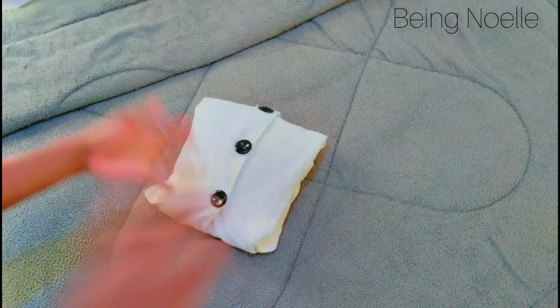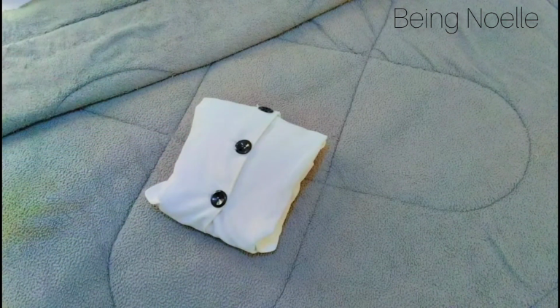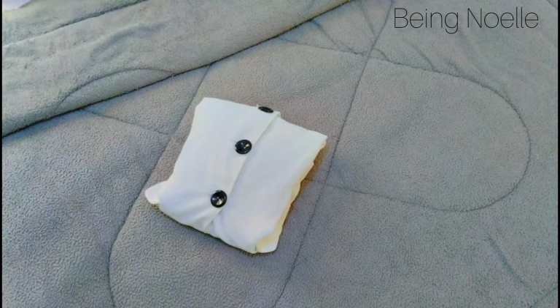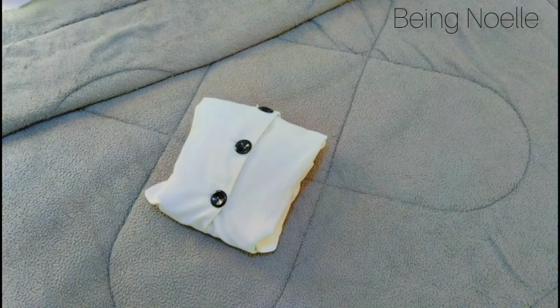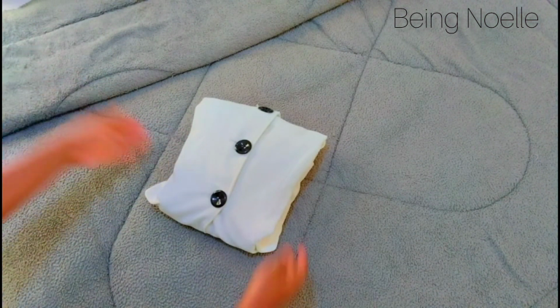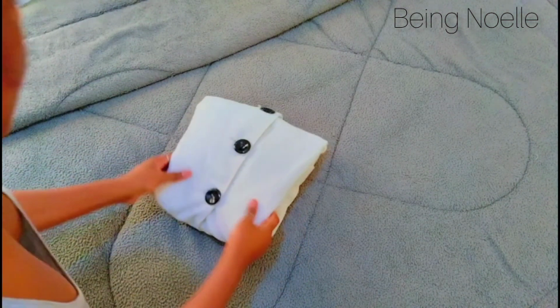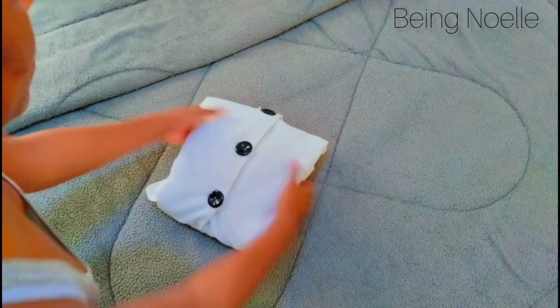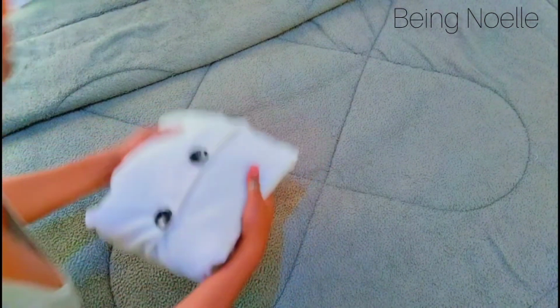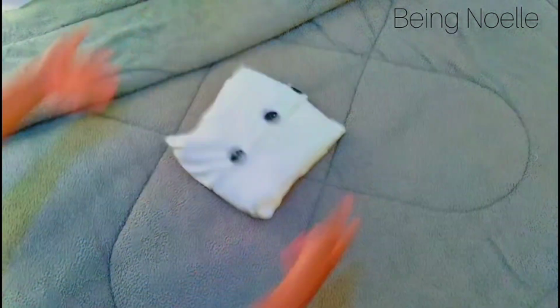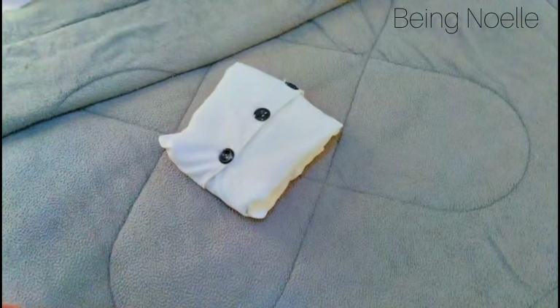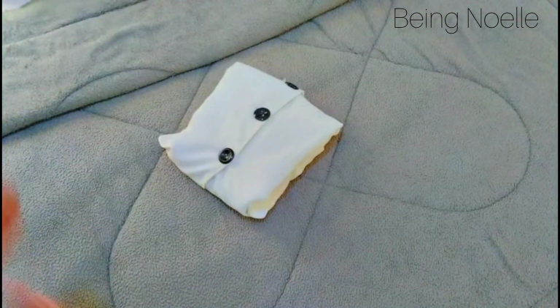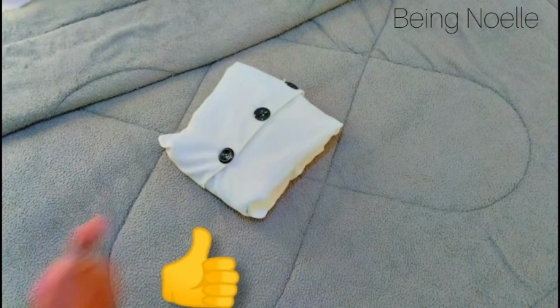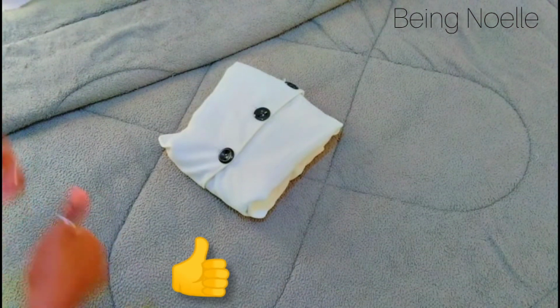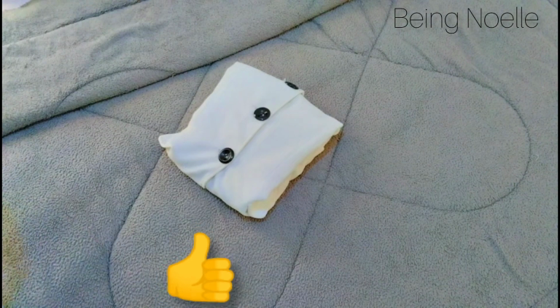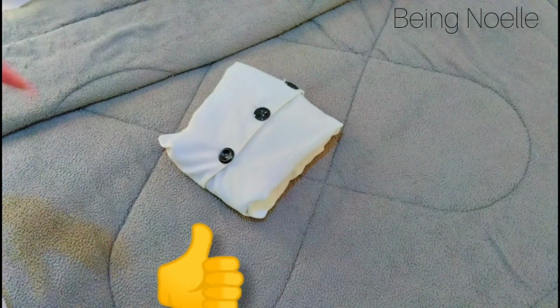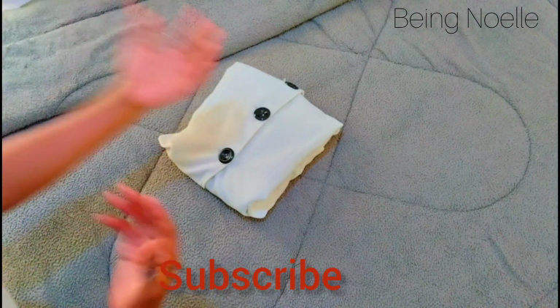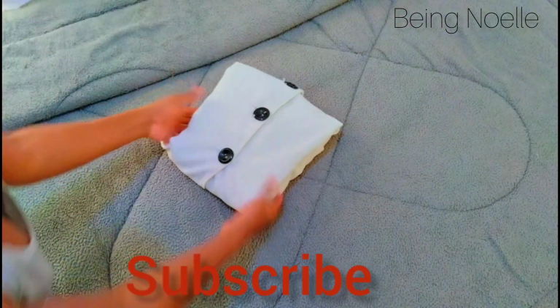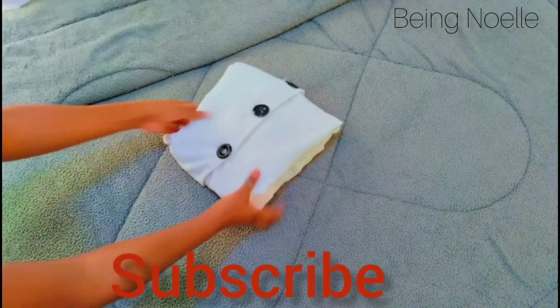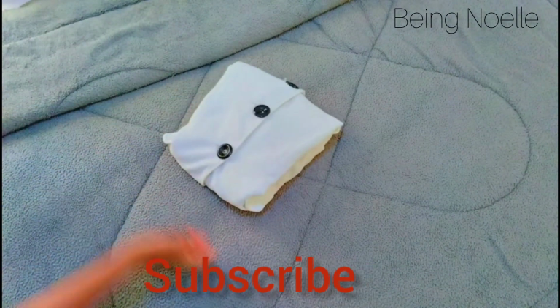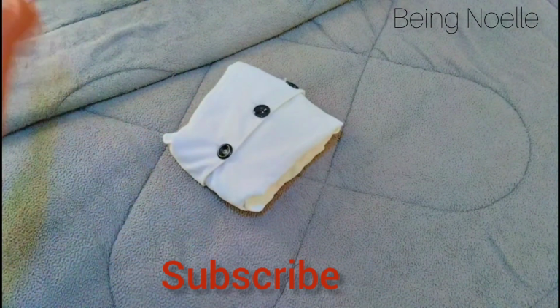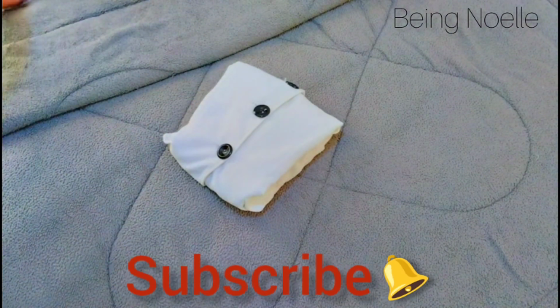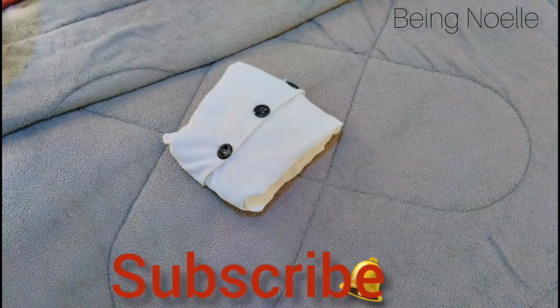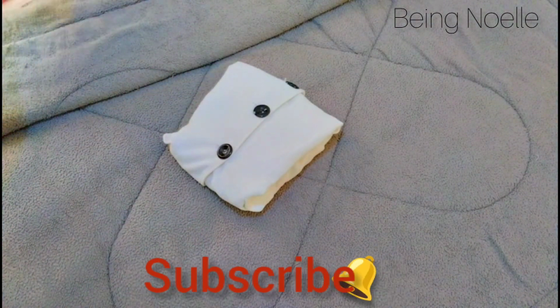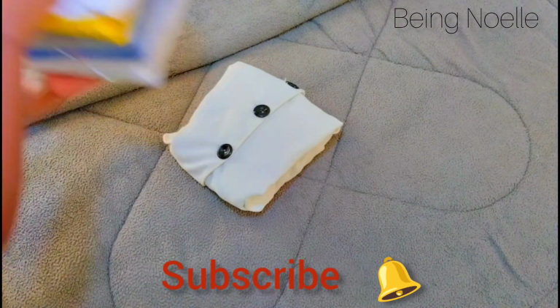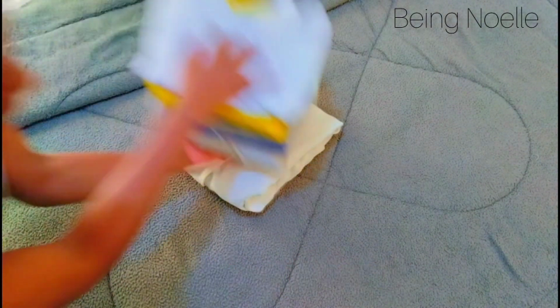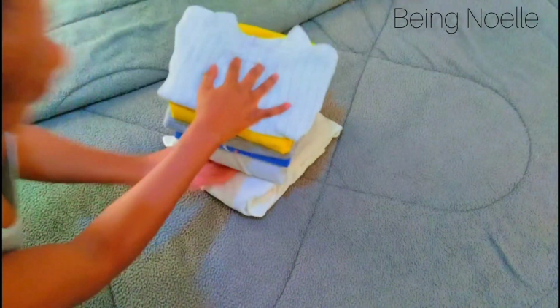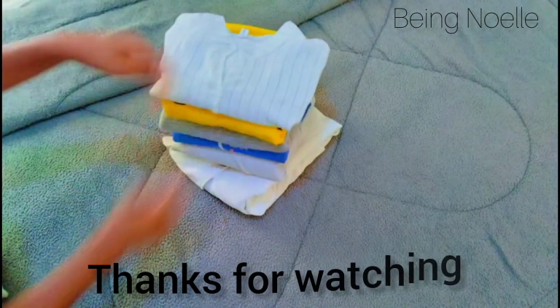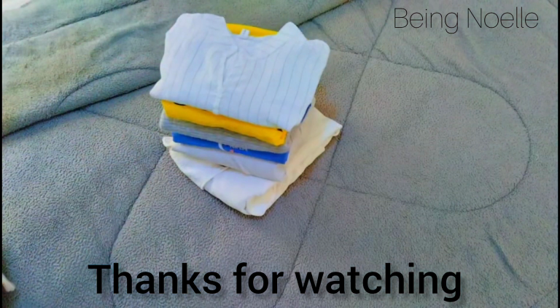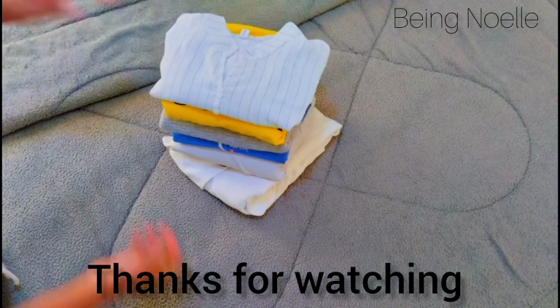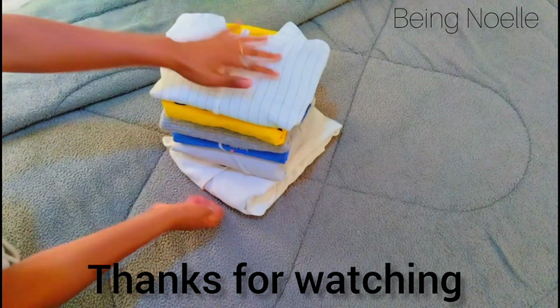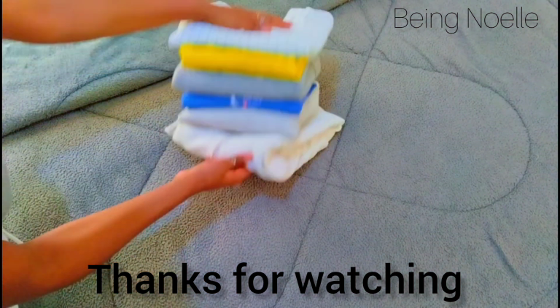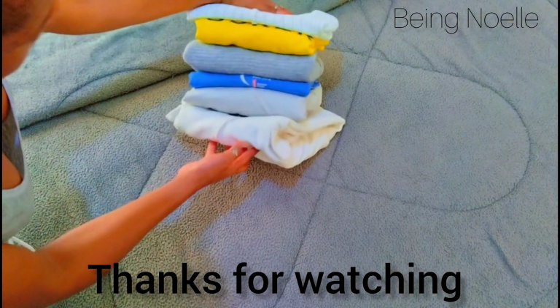If you have learned something make sure you give this a thumbs up. If you haven't learned anything, please give it a thumbs up anyway. Take your time and fold your clothes your way — thank you.